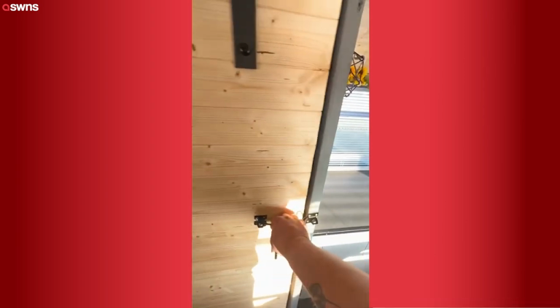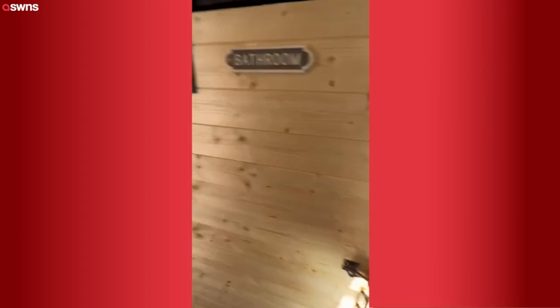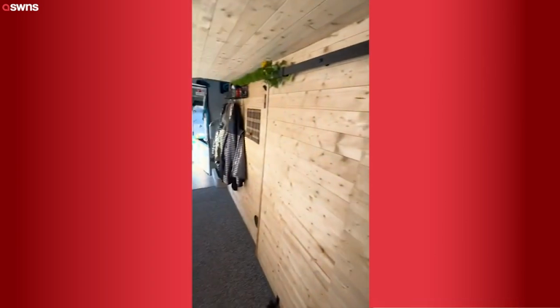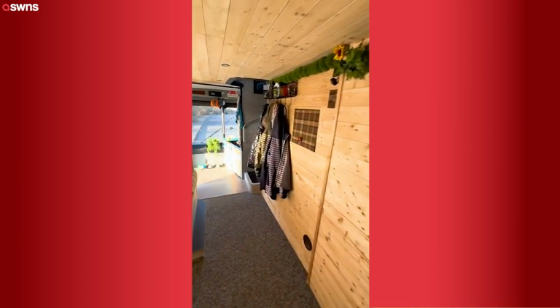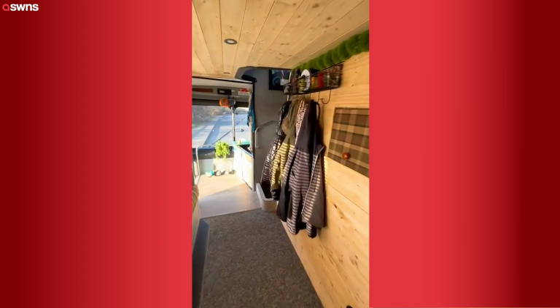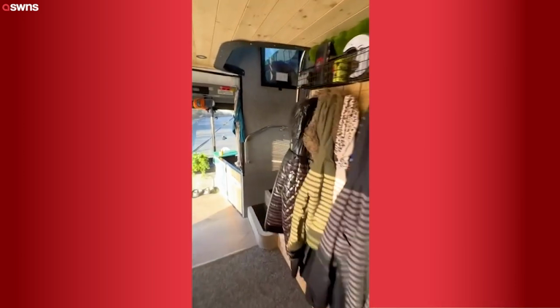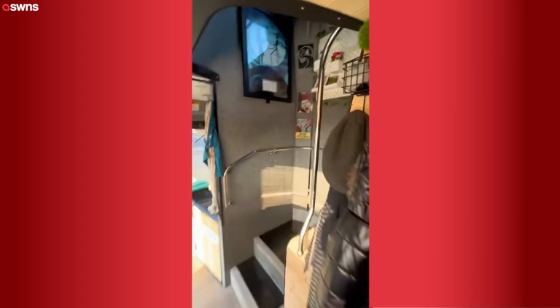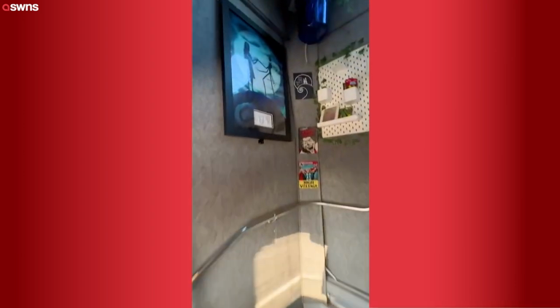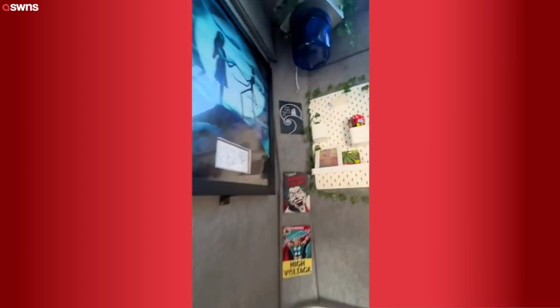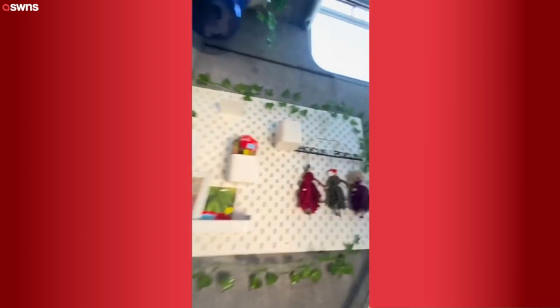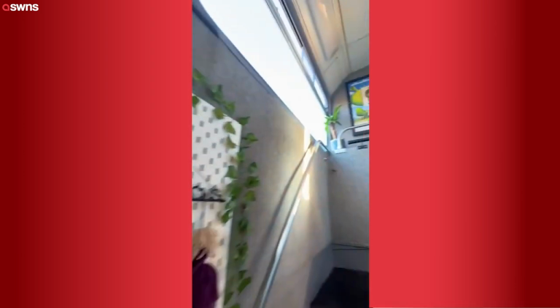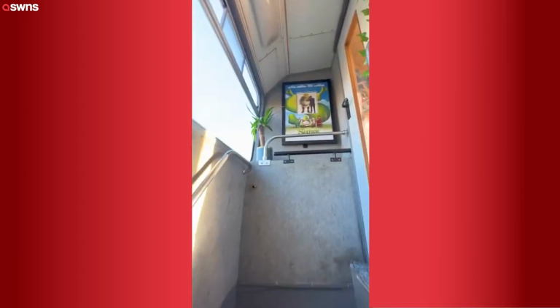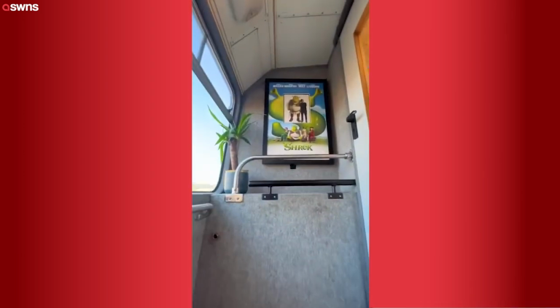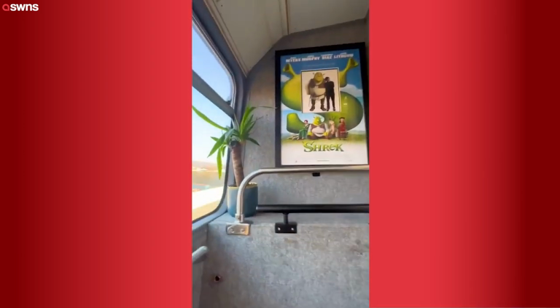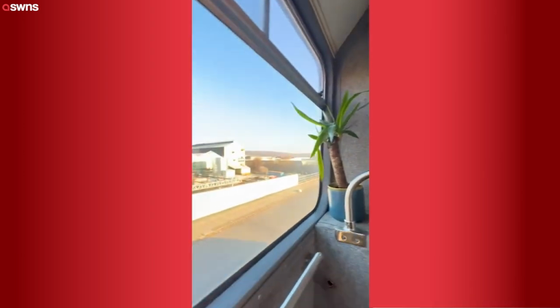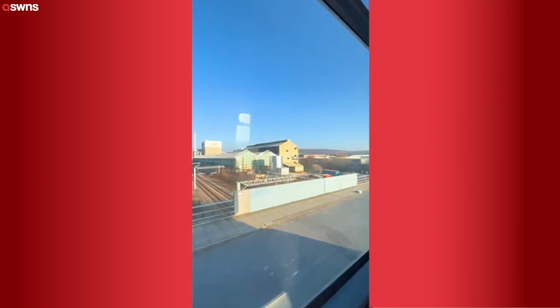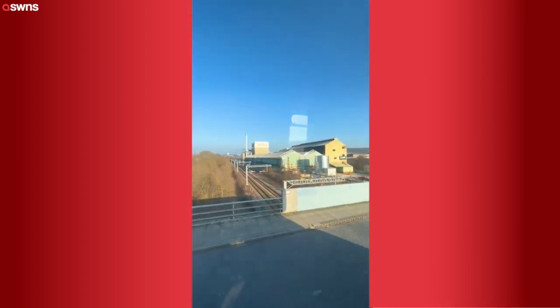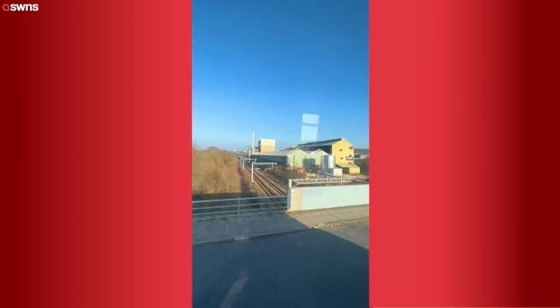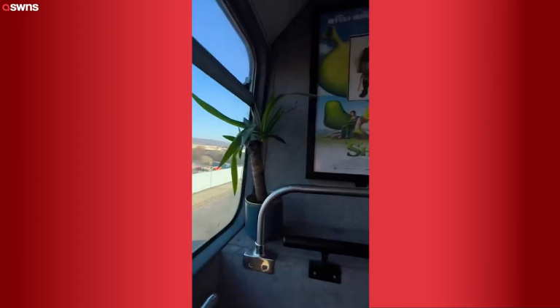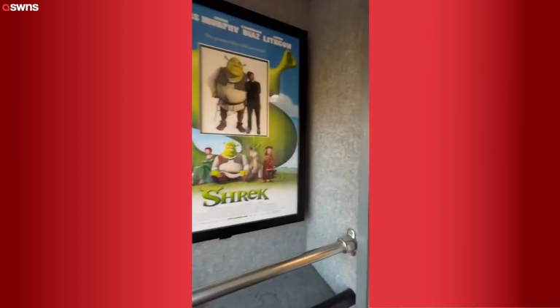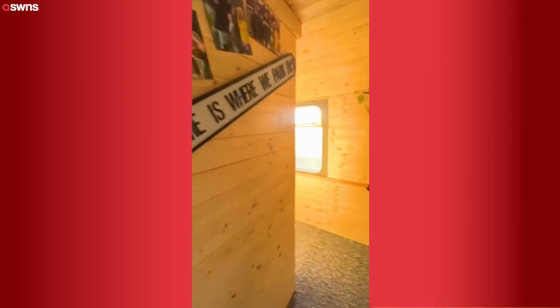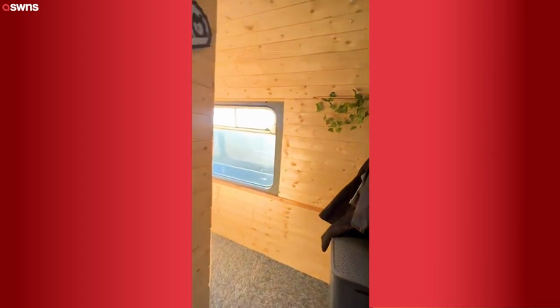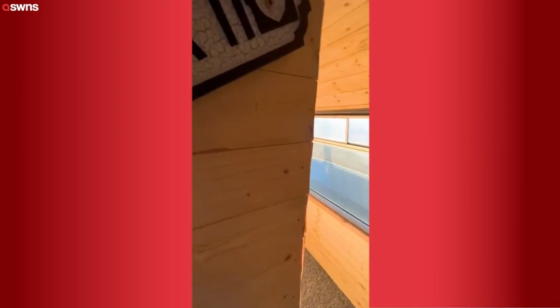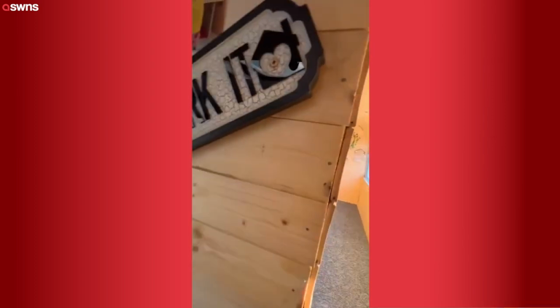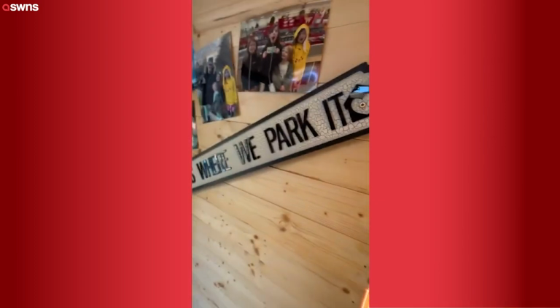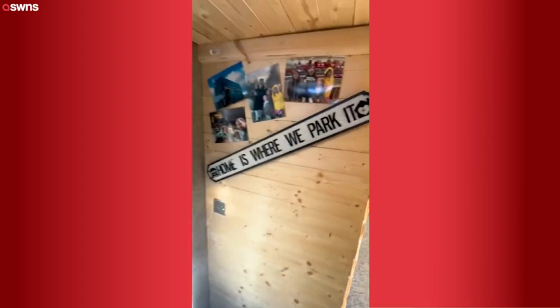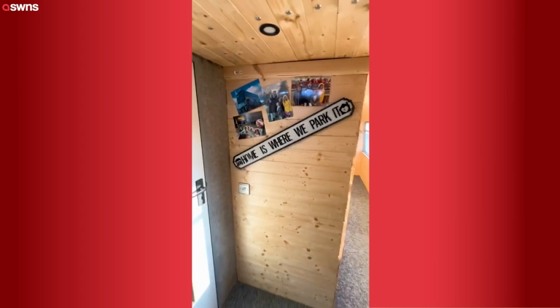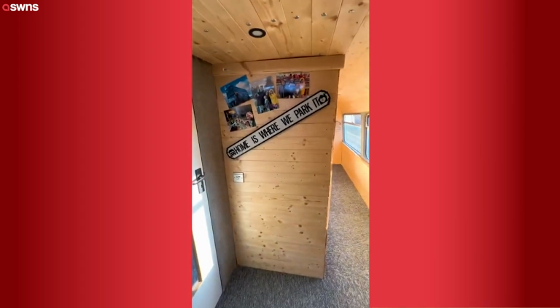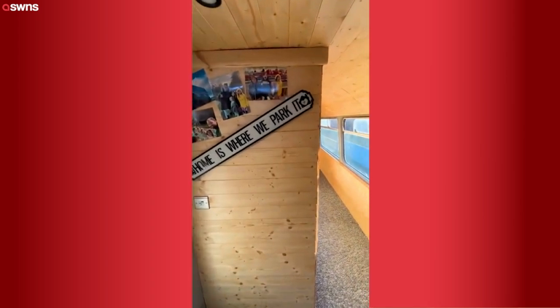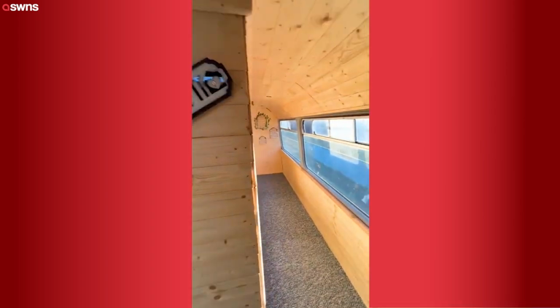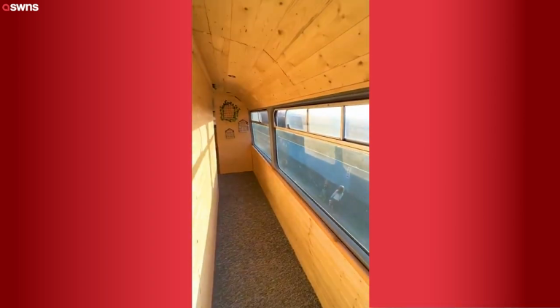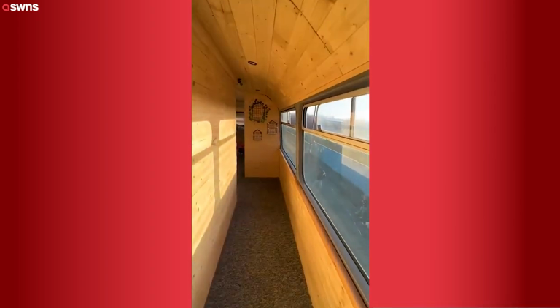As we go down to the stairs, there's more storage under the stairs and our diesel heater. And the staircase has a bit more storage and our Mark Myers signed Shrek poster, which is a firm favourite, and into the upstairs landing. From here we've got lots of windows so it's nice and airy.